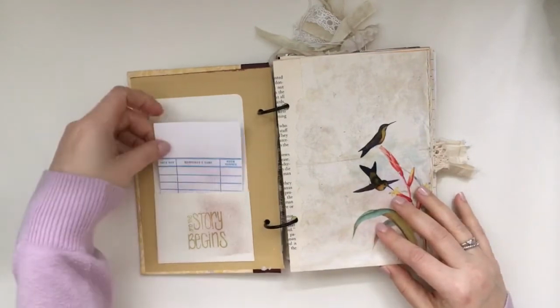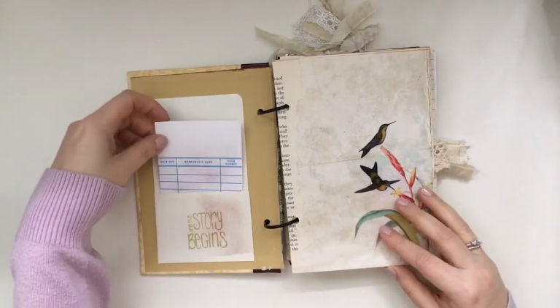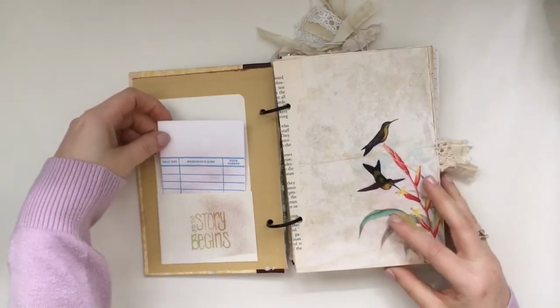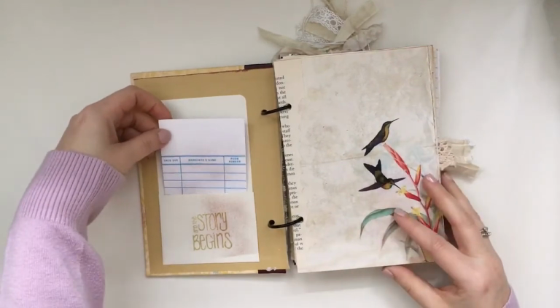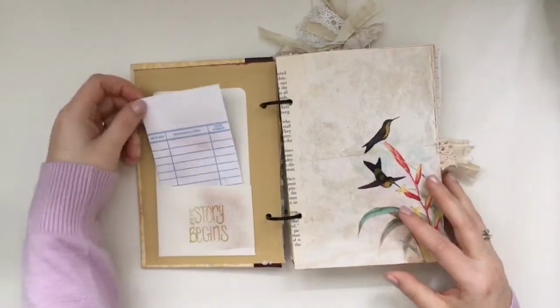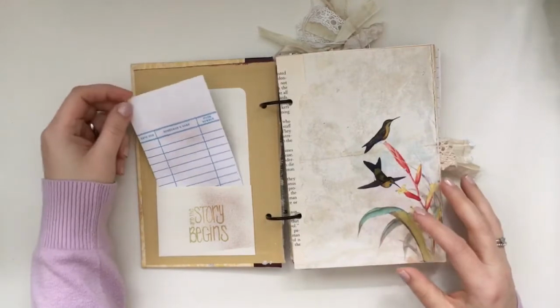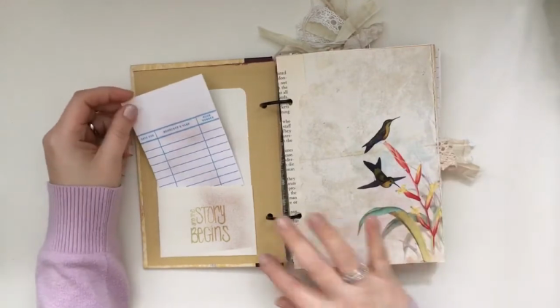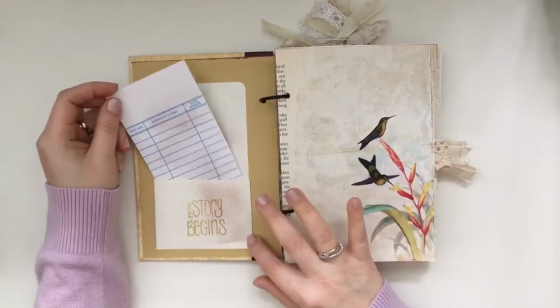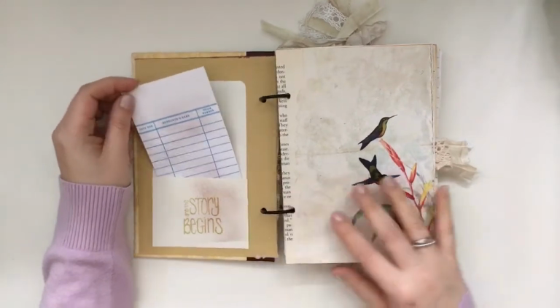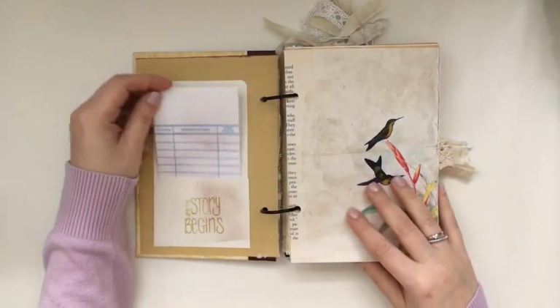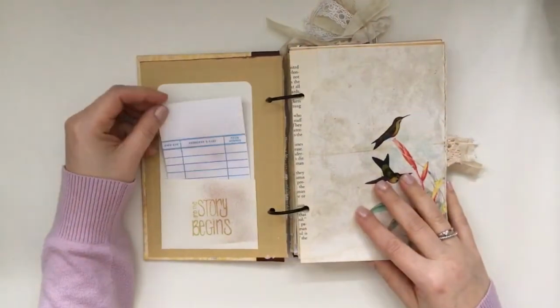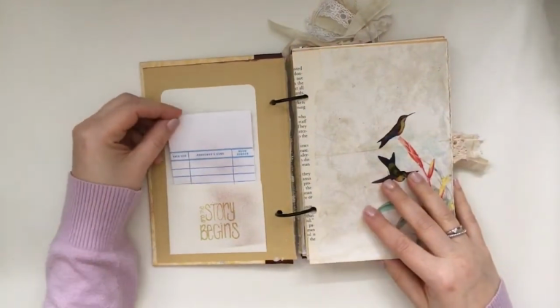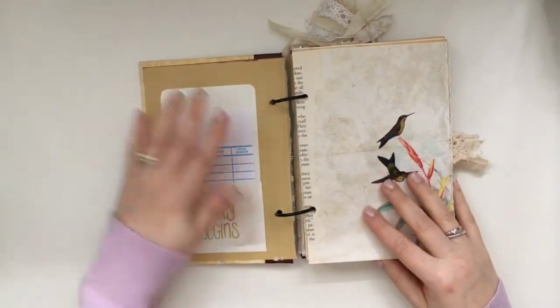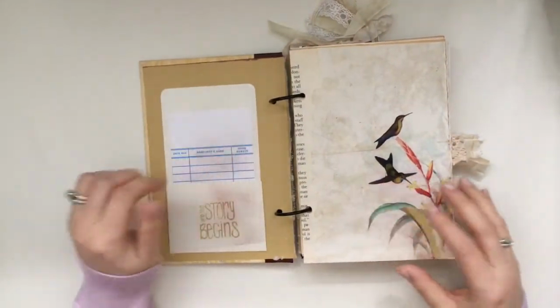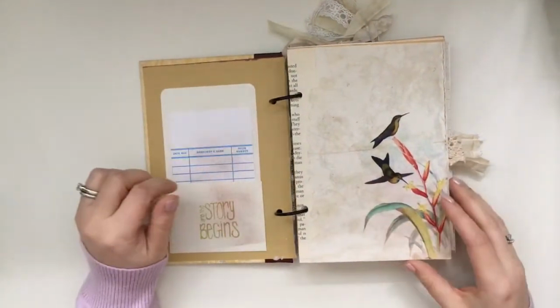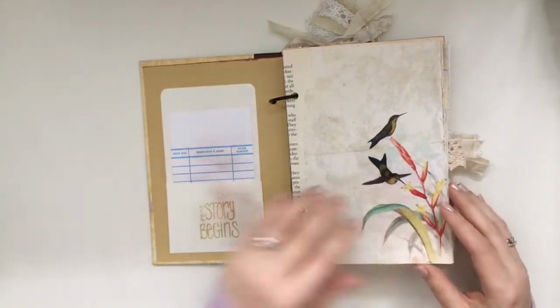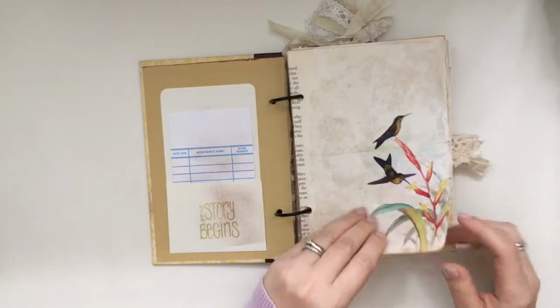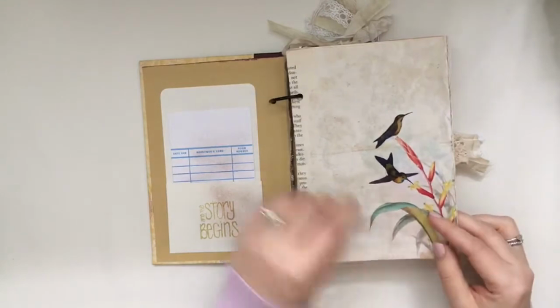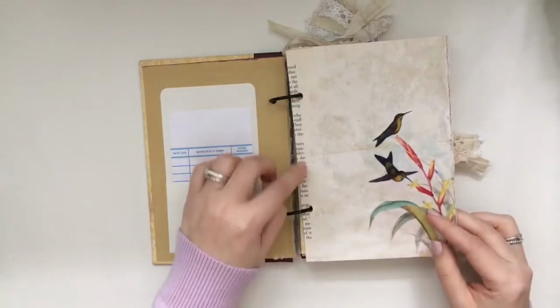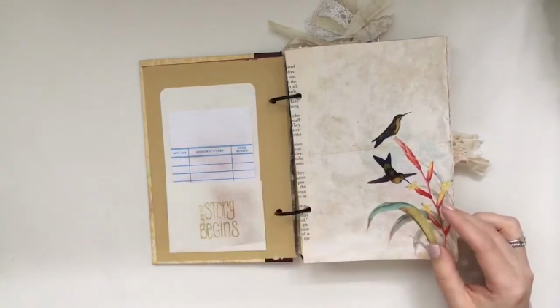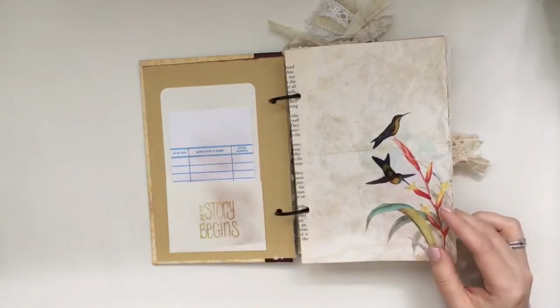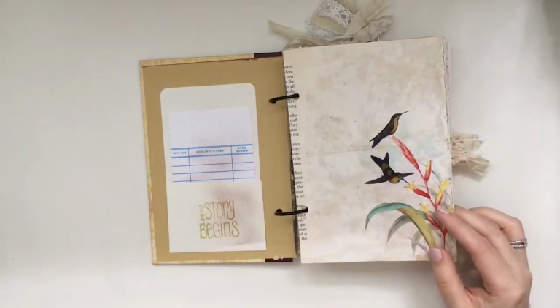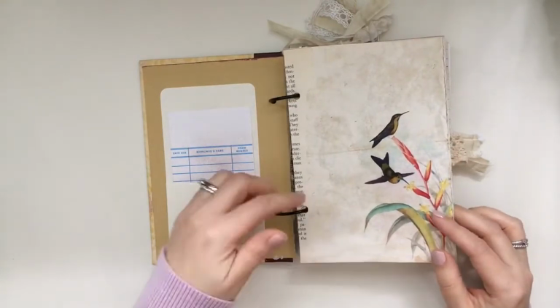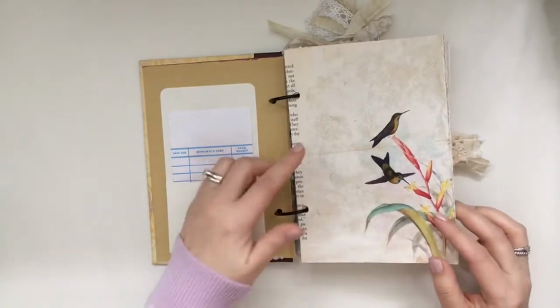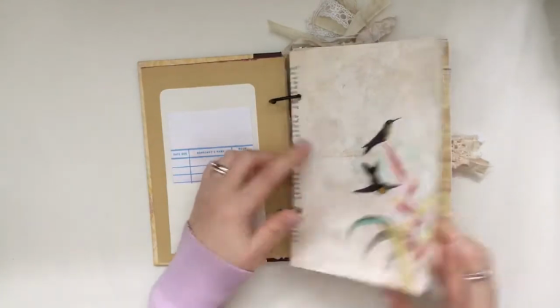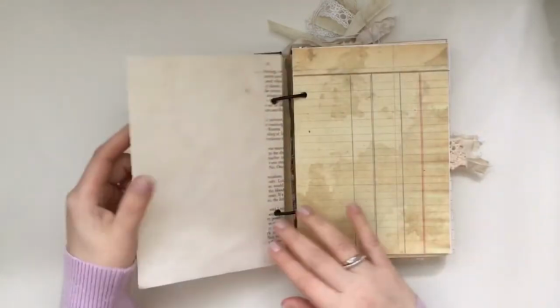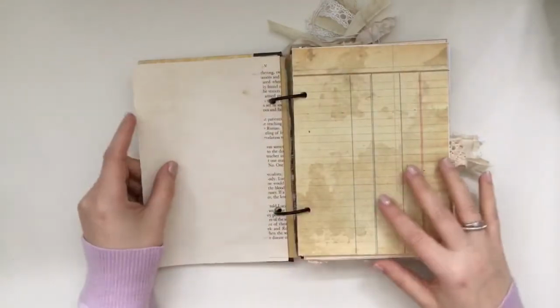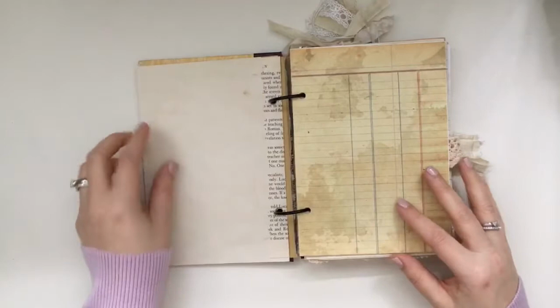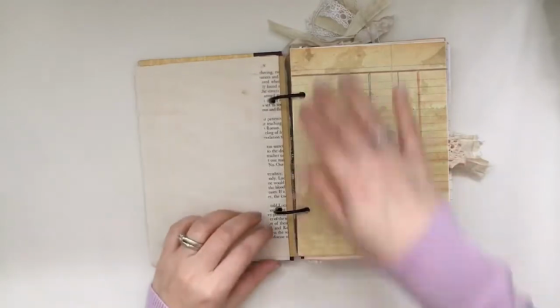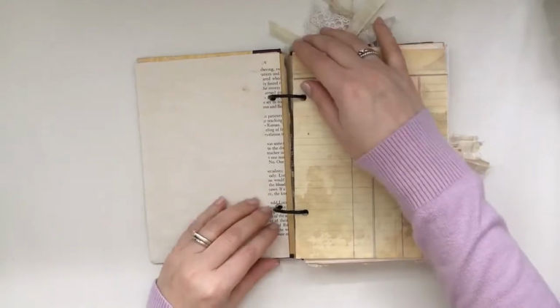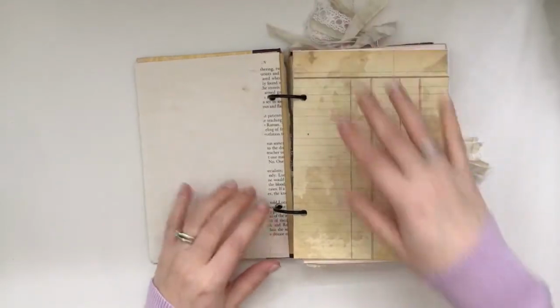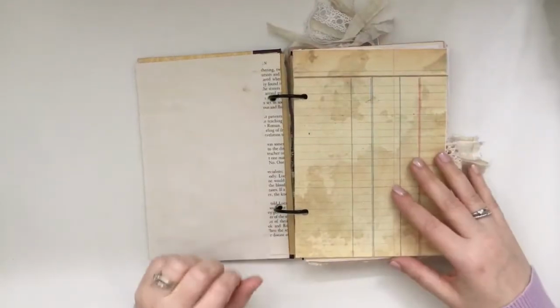In here I'm just showing you the library pocket and the card — this is J9 Scraps — and some of the pages I've reinforced with just some book pages.